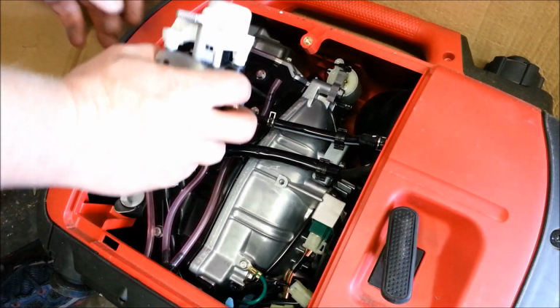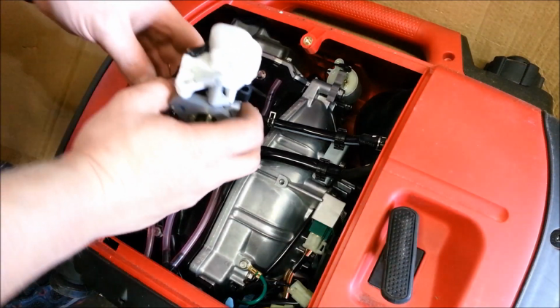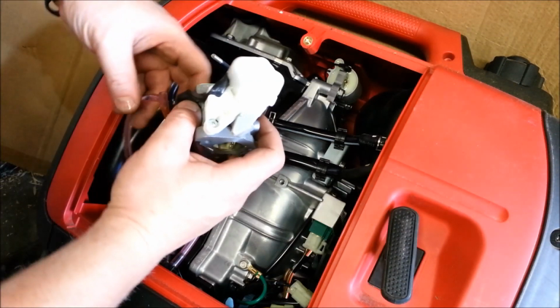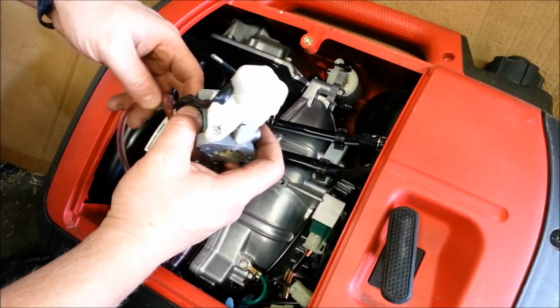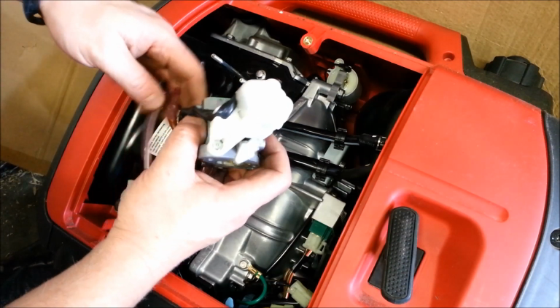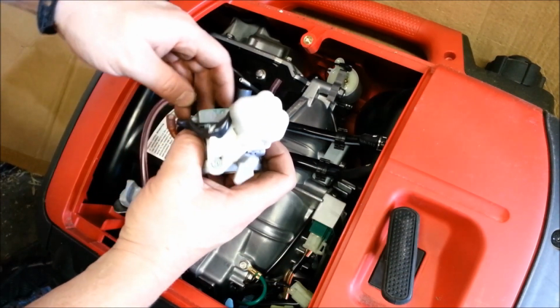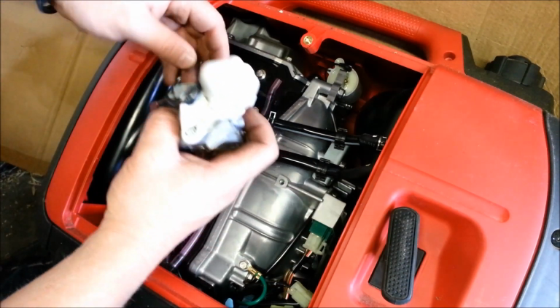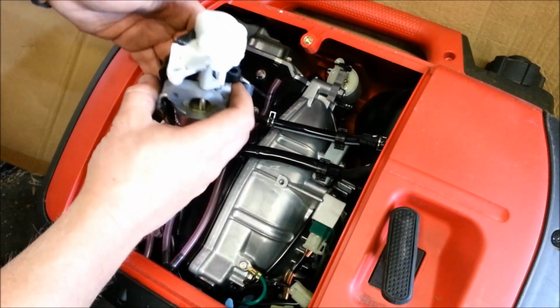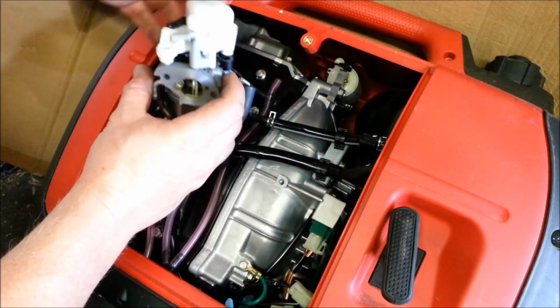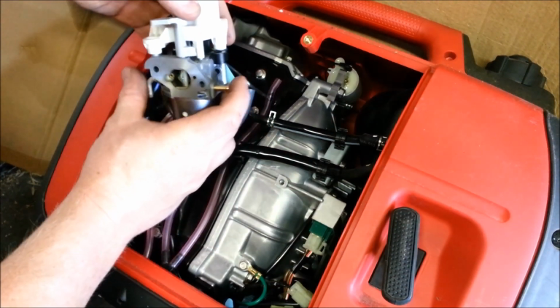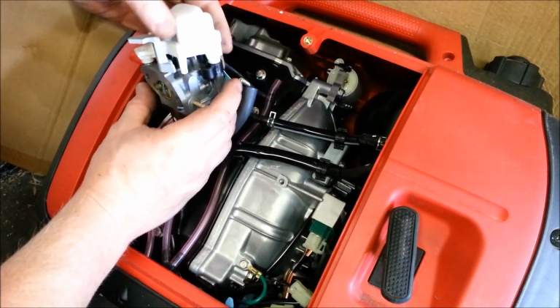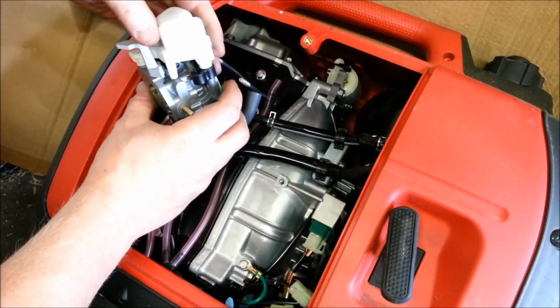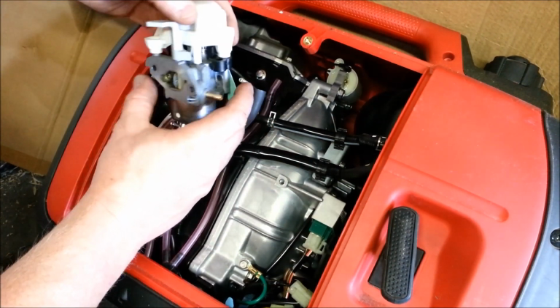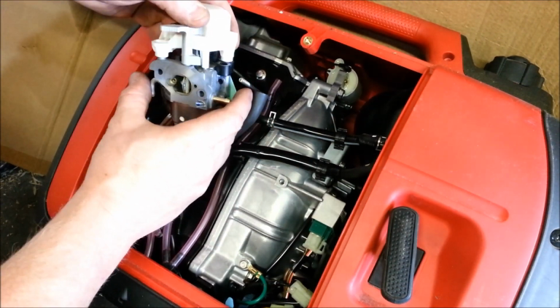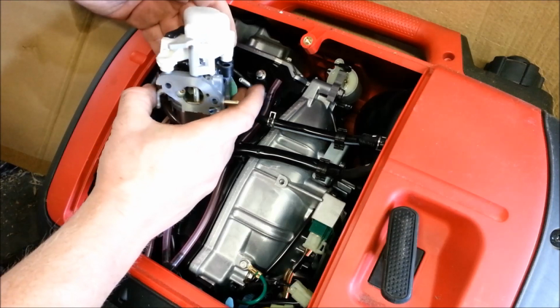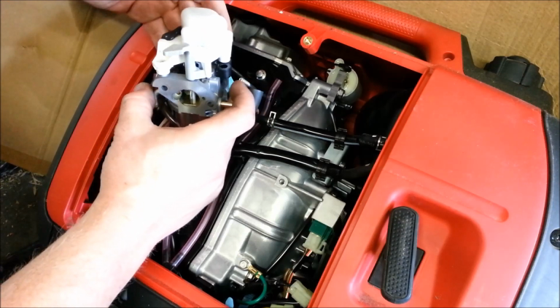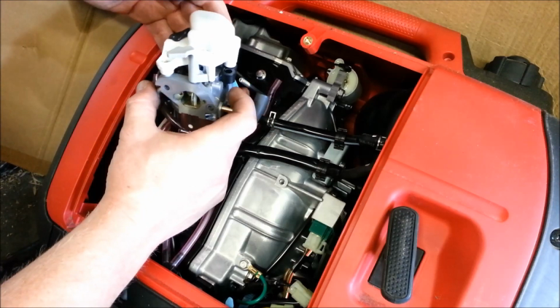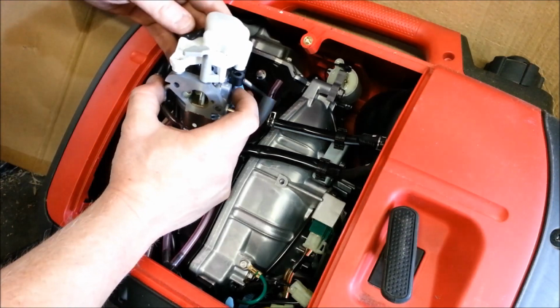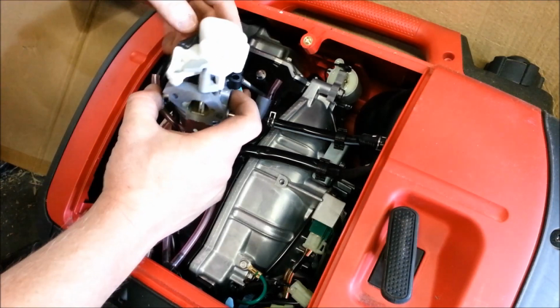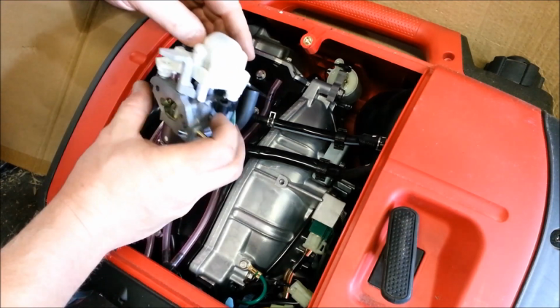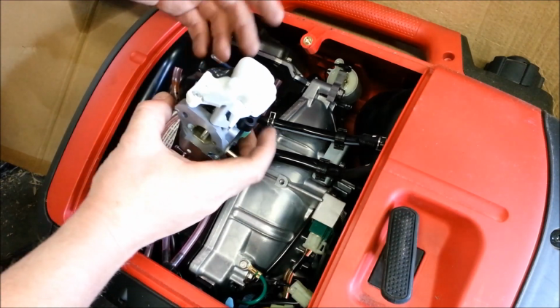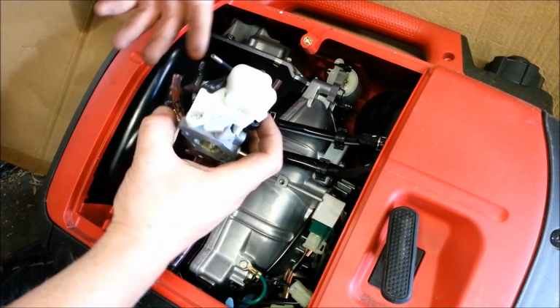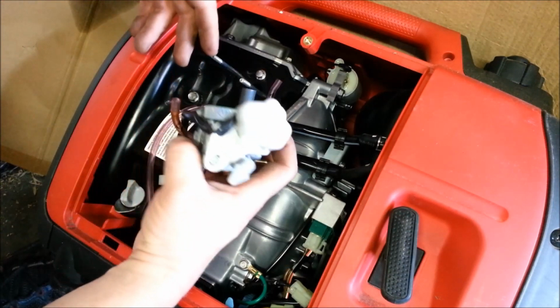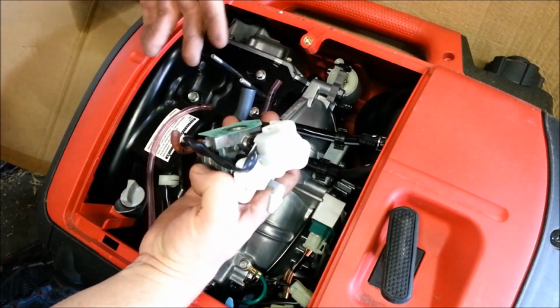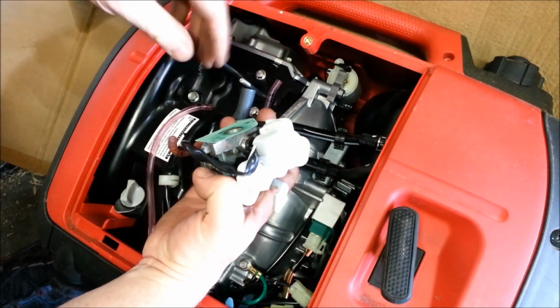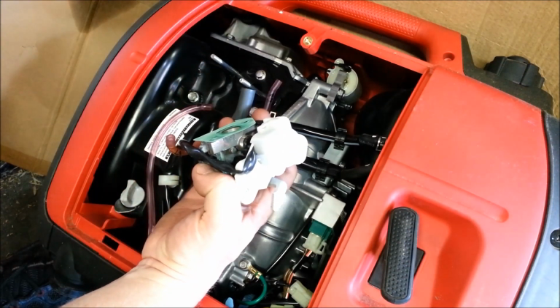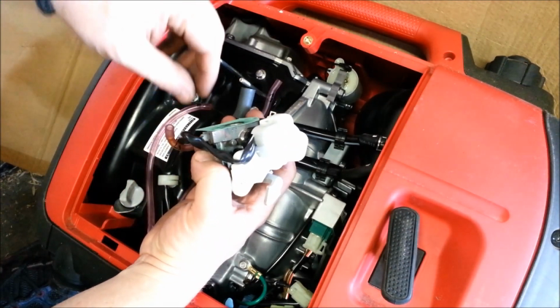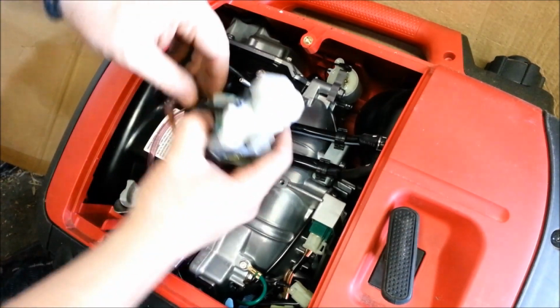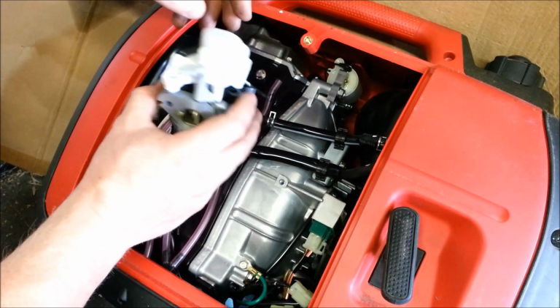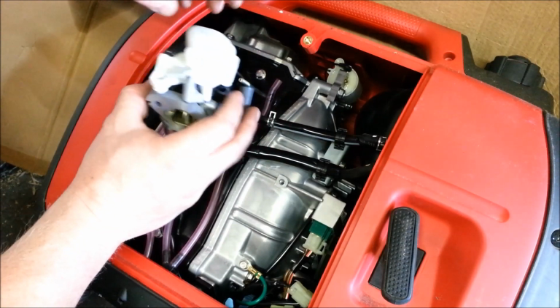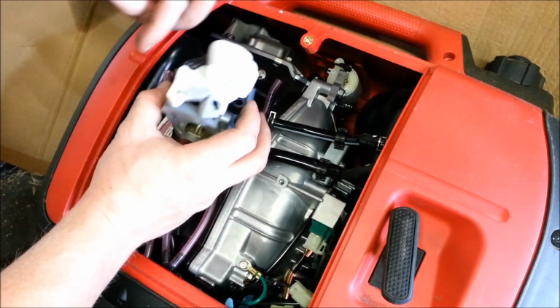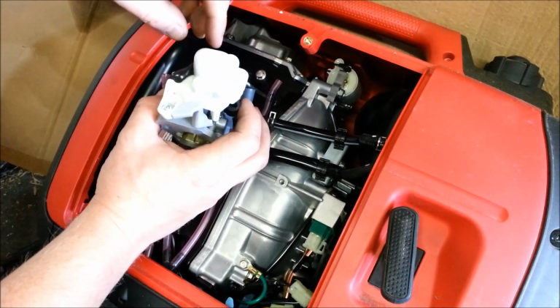The whole carburetor comes off. This one does not have a governor linkage like most of these carbs would have. It's all electronic.